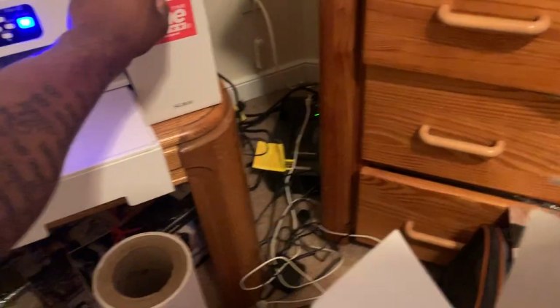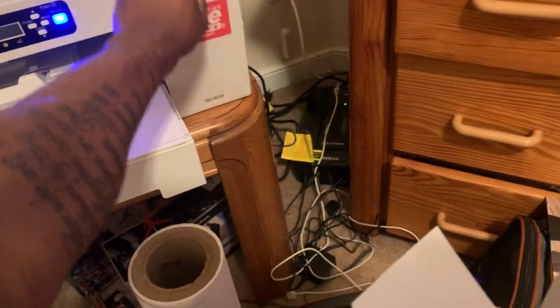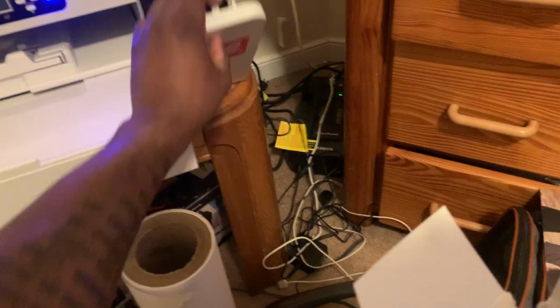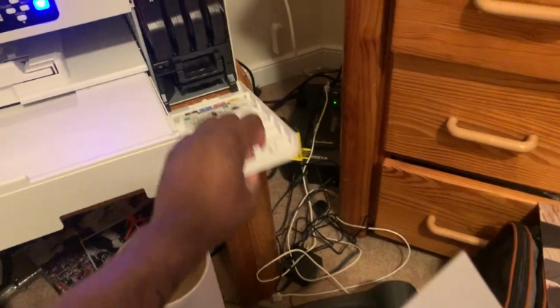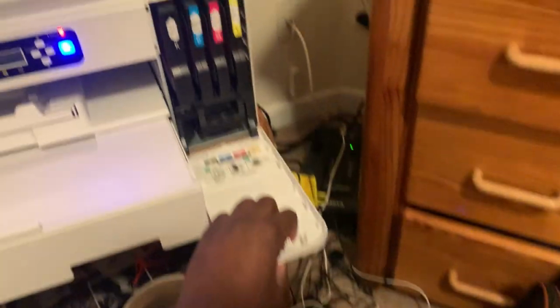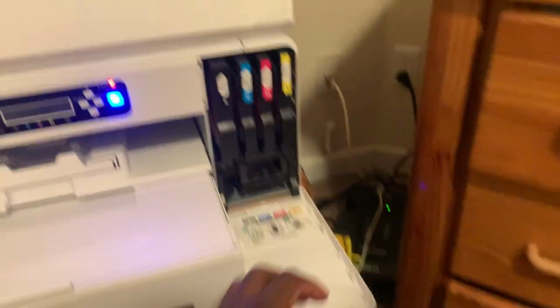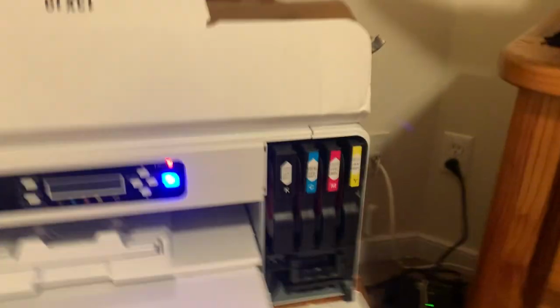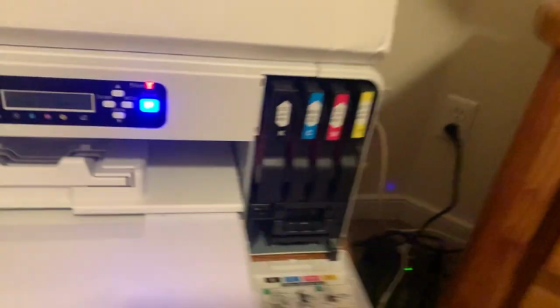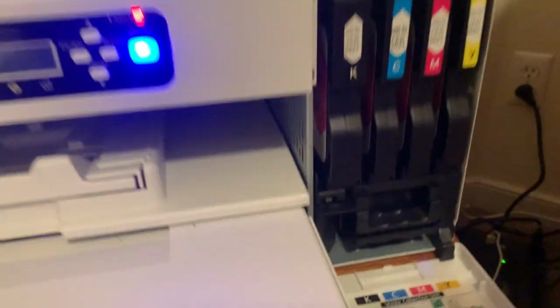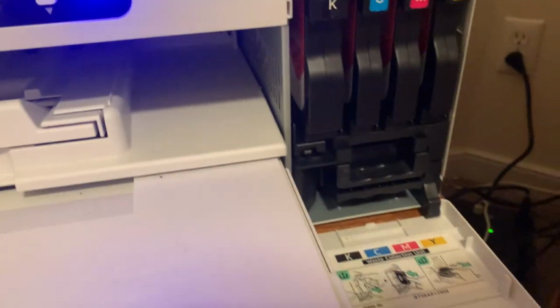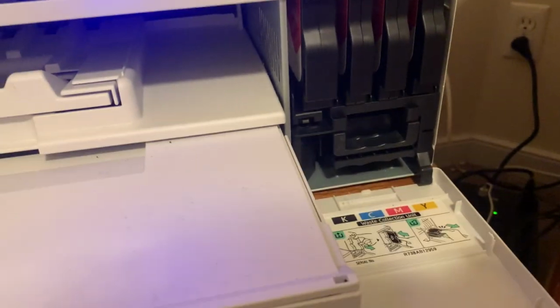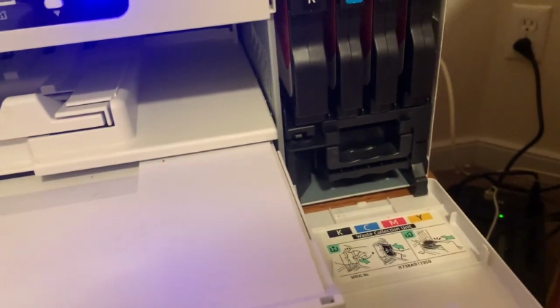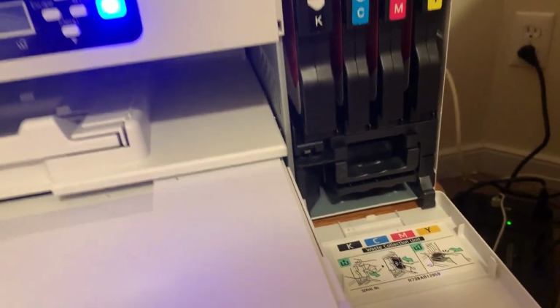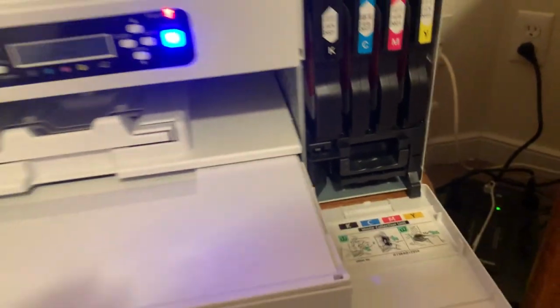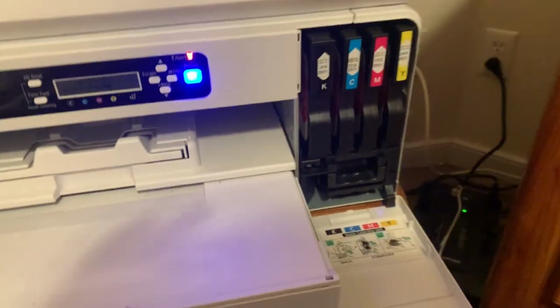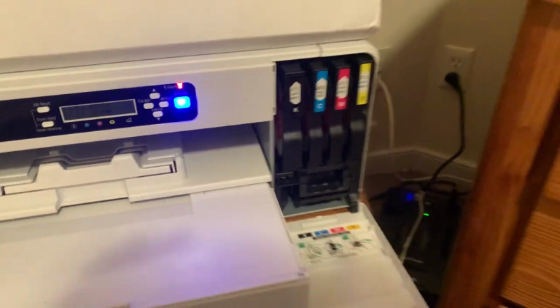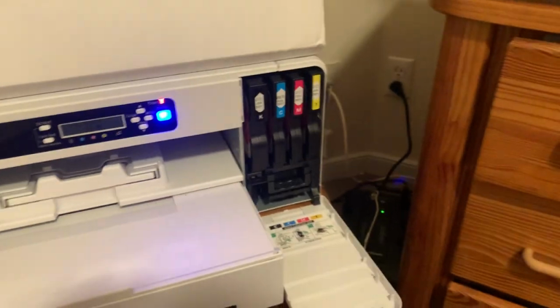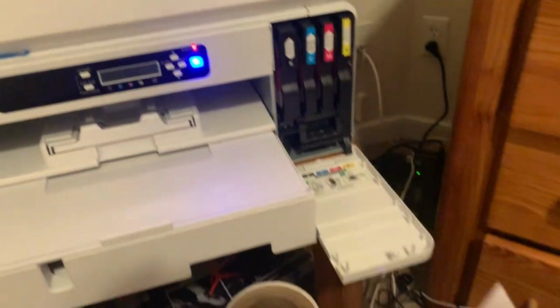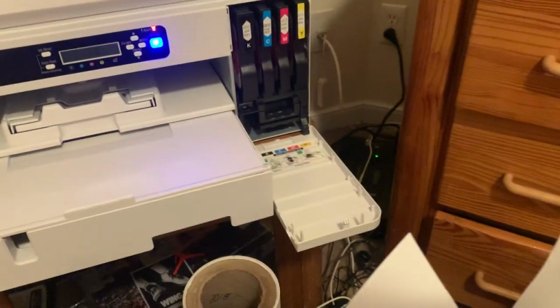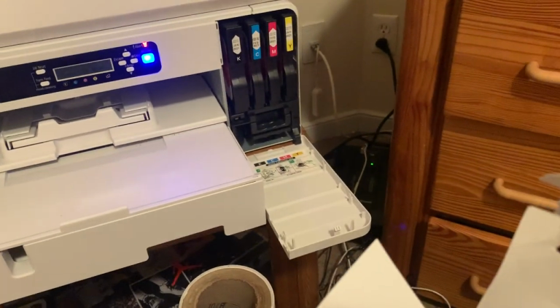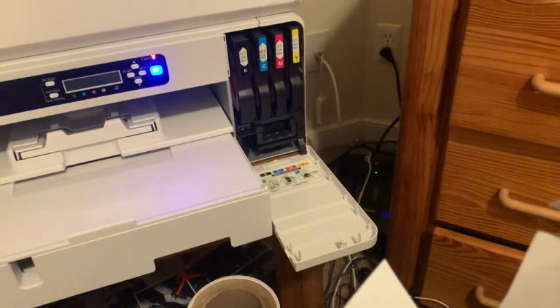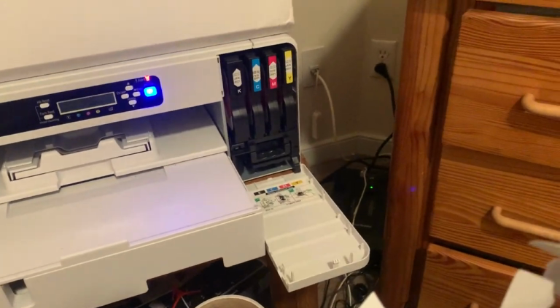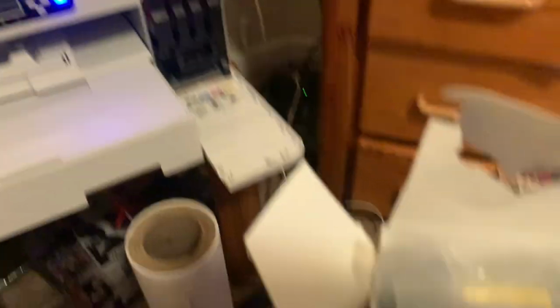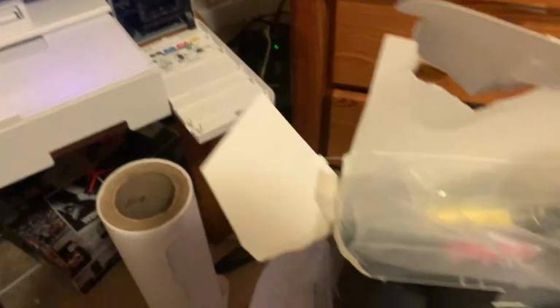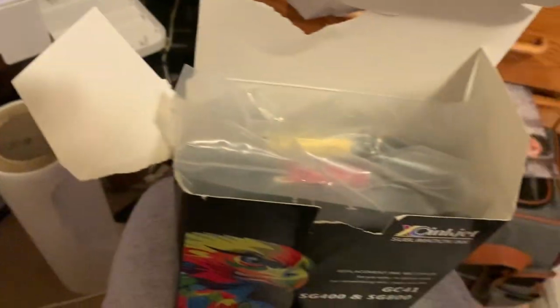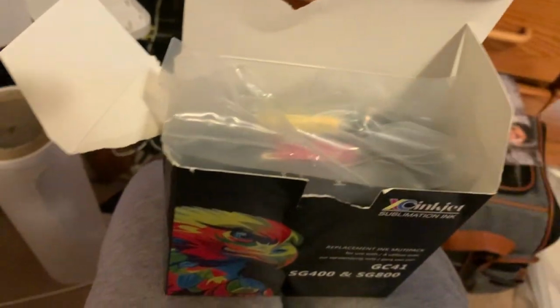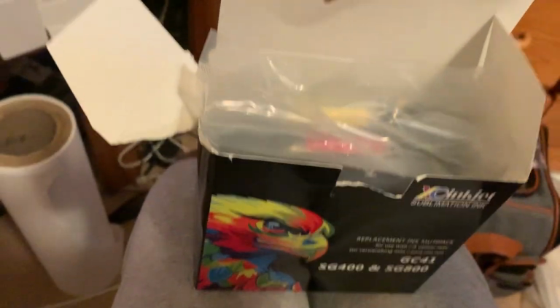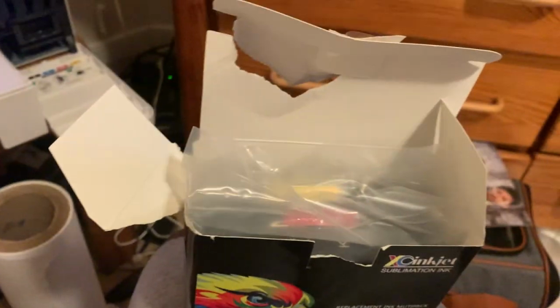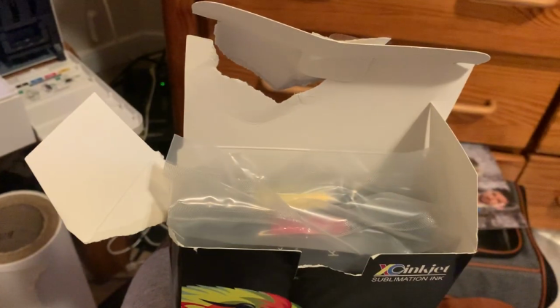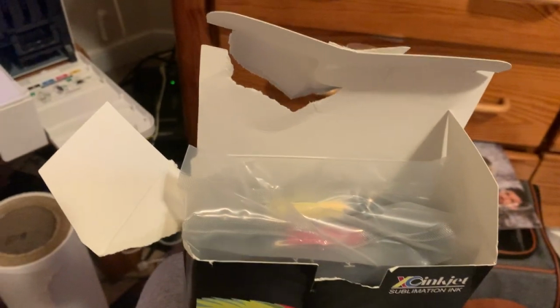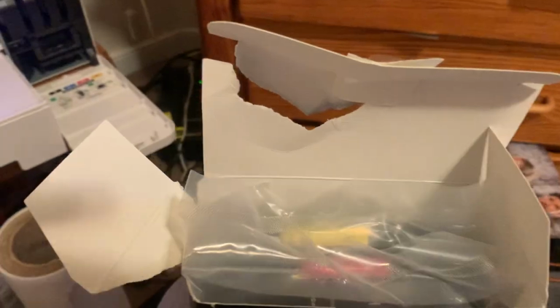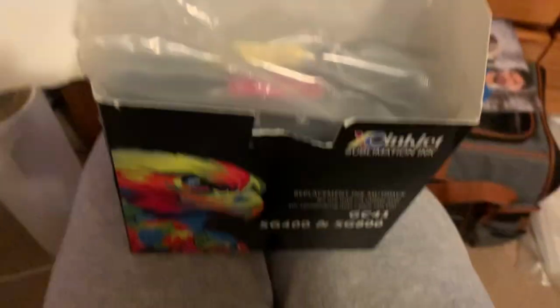I'm going to see if this thing works in the Sawgrass SG-800. I read the reviews on this ink and they say that the ink is —